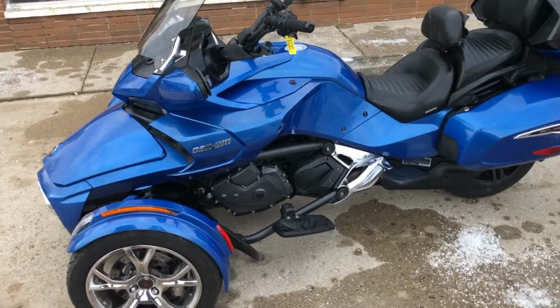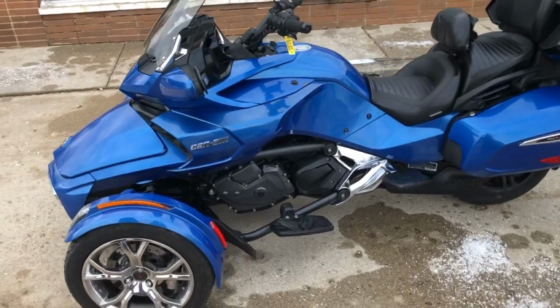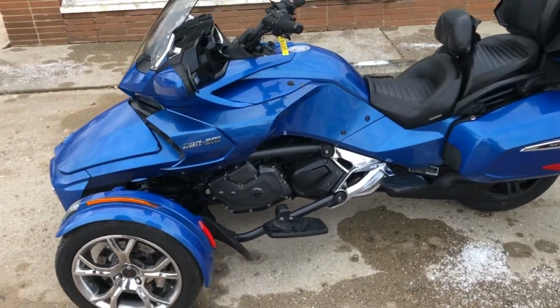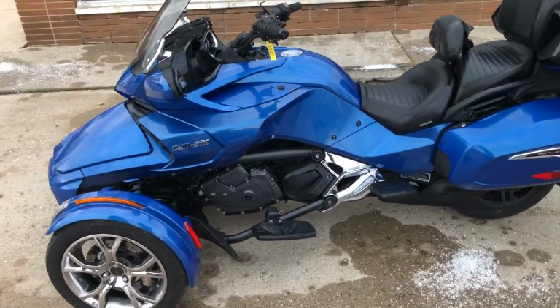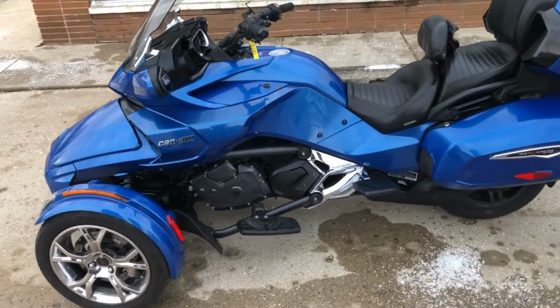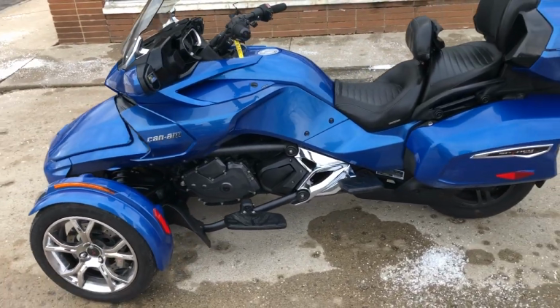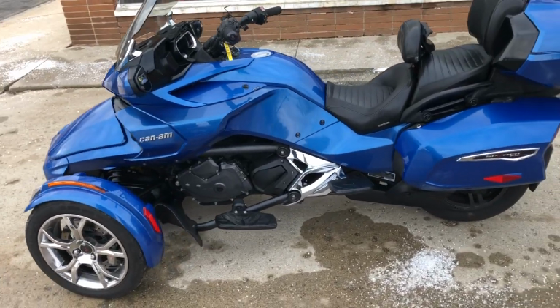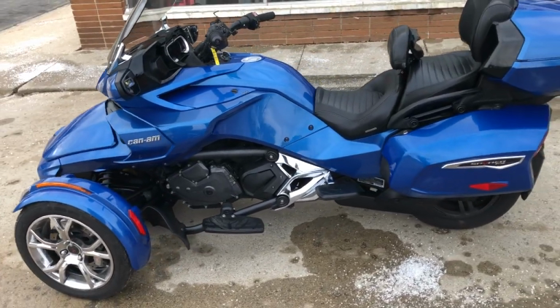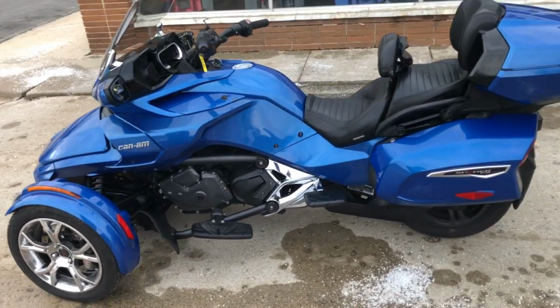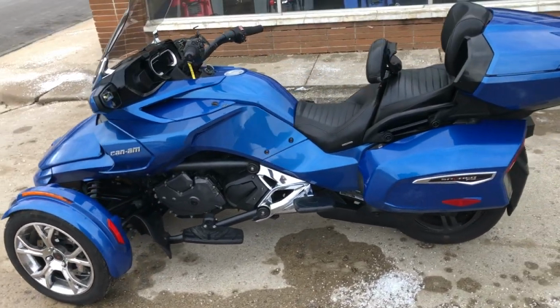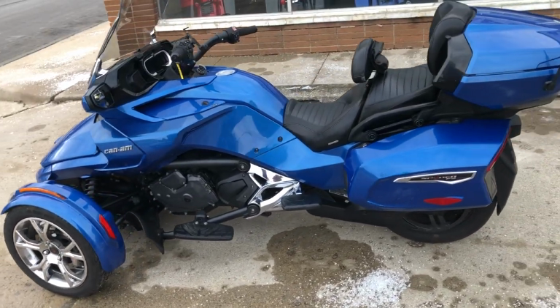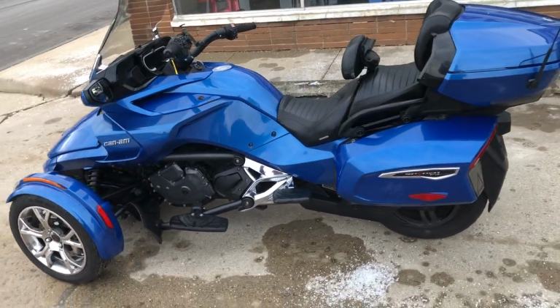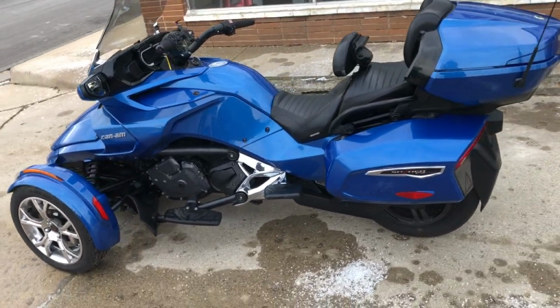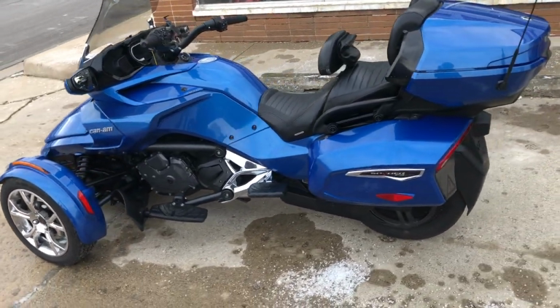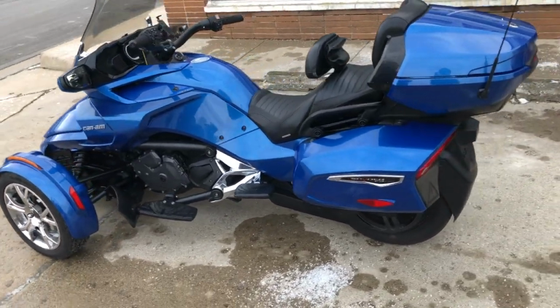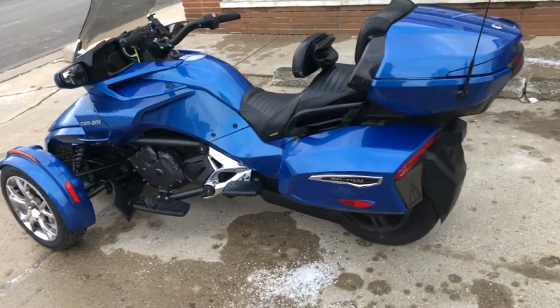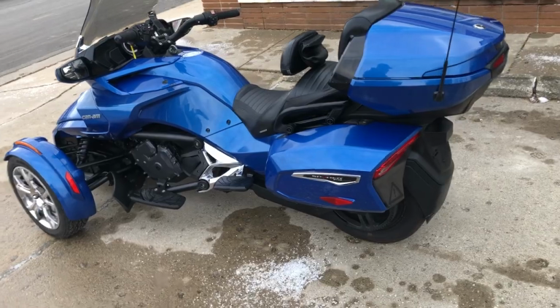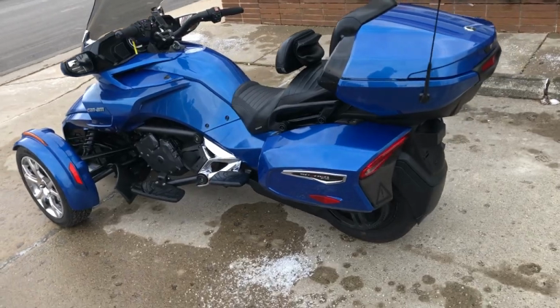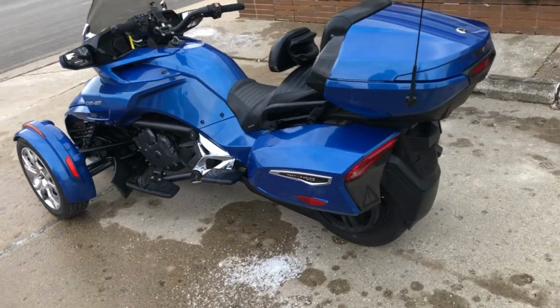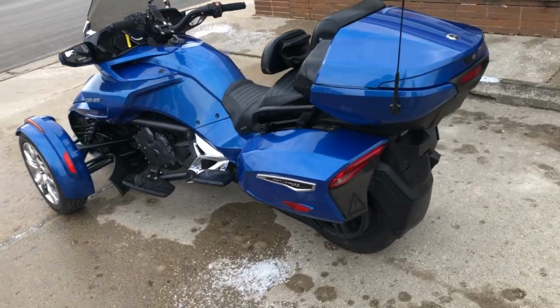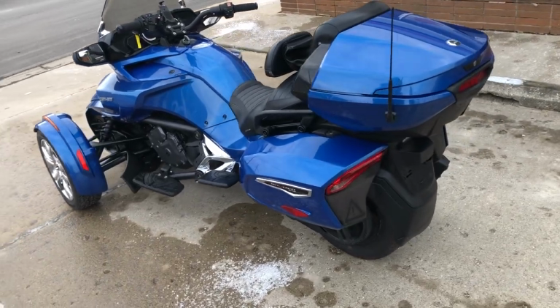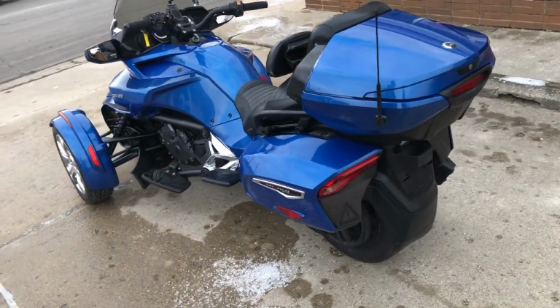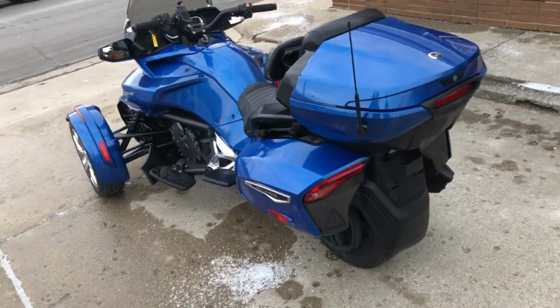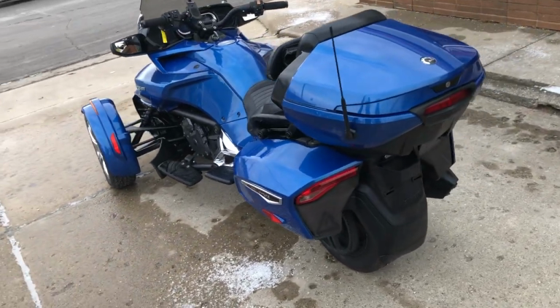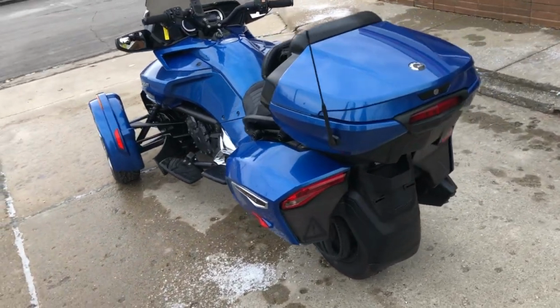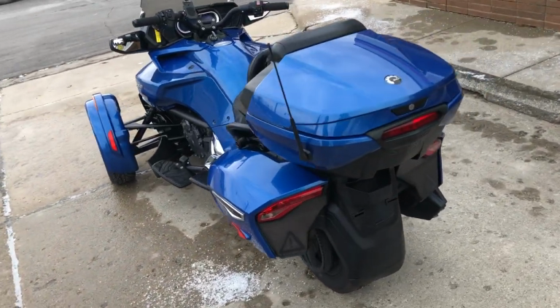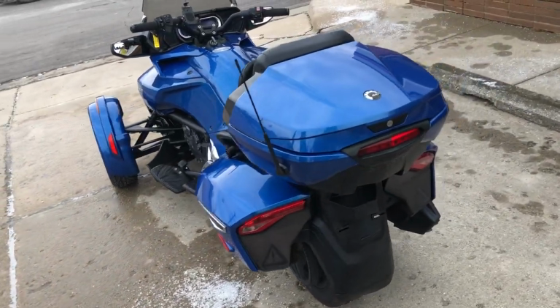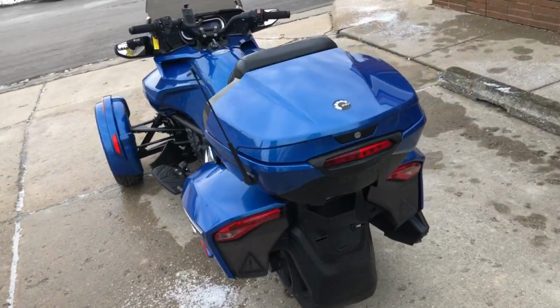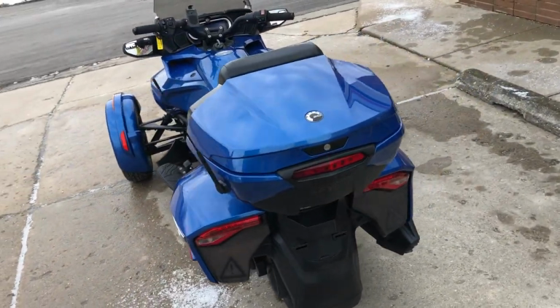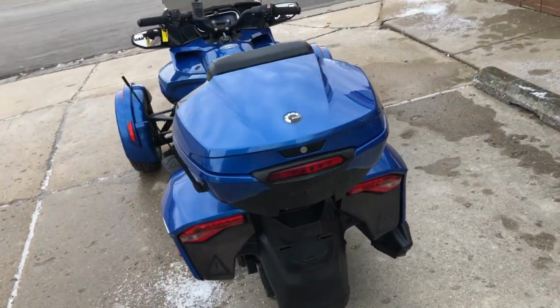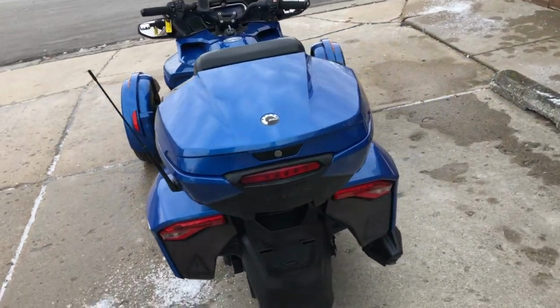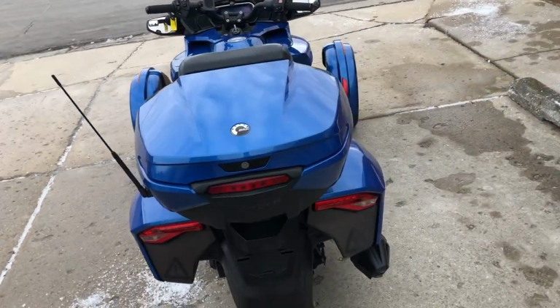Don't miss this one. It's got the cruise control, reverse, phone holder, locking saddlebags, trunk. Just serviced and ready to go.